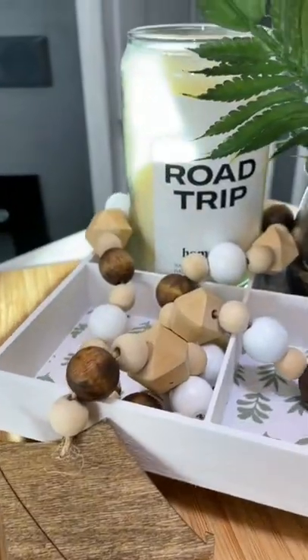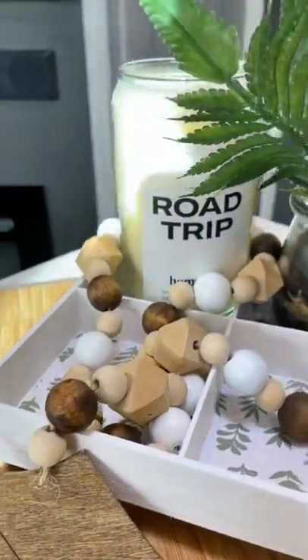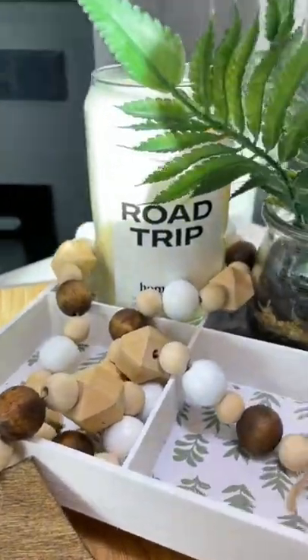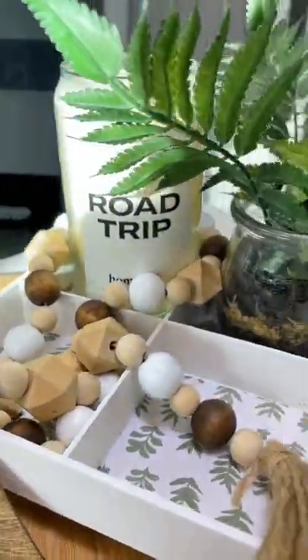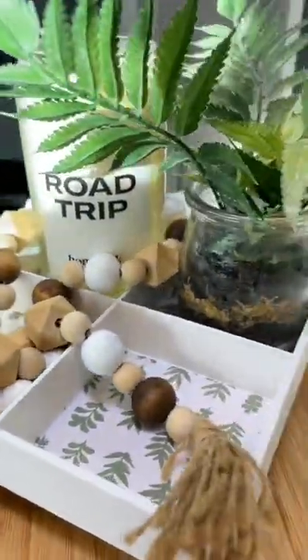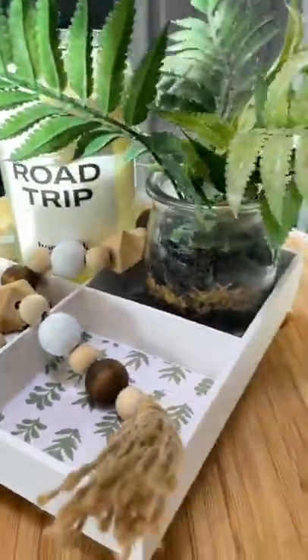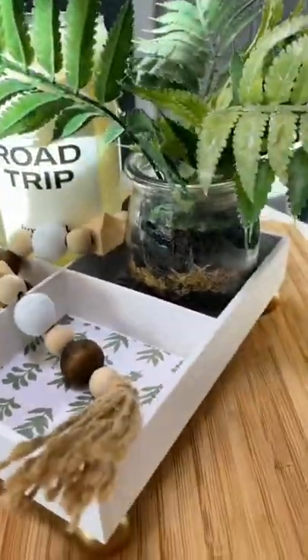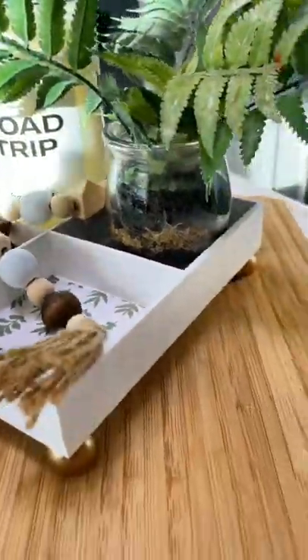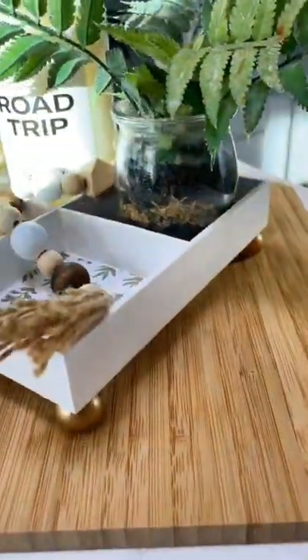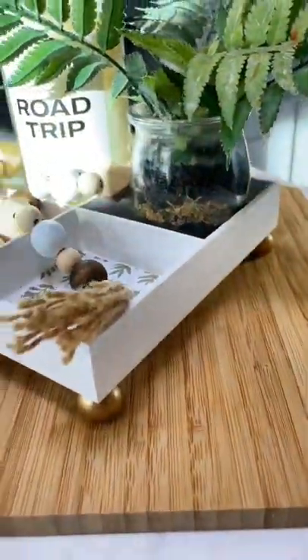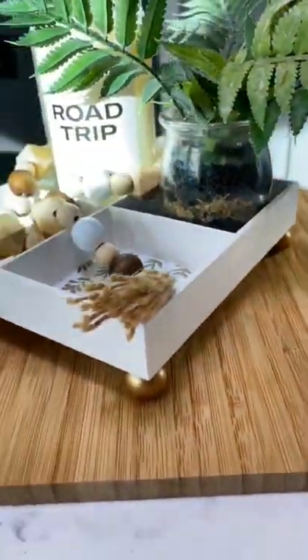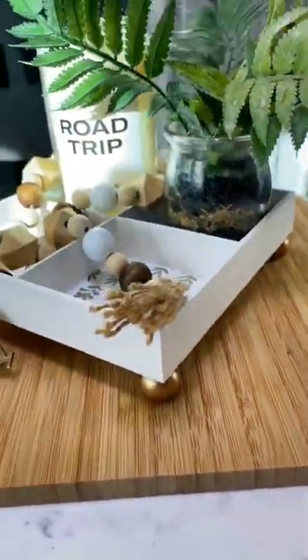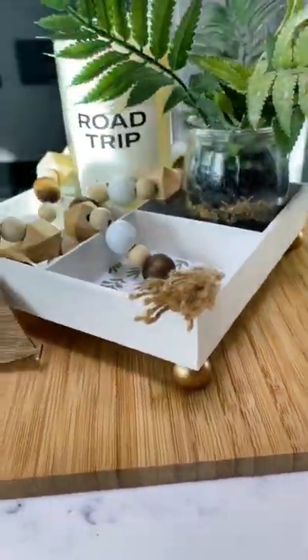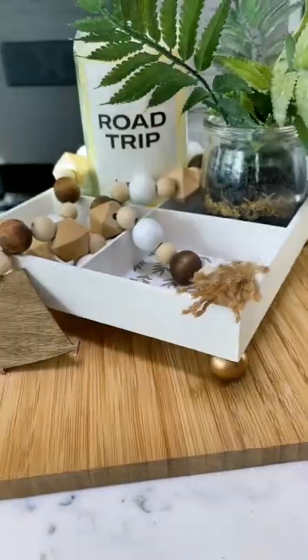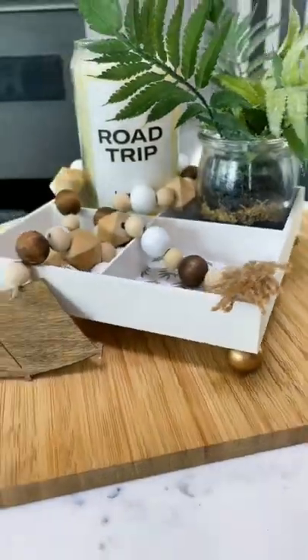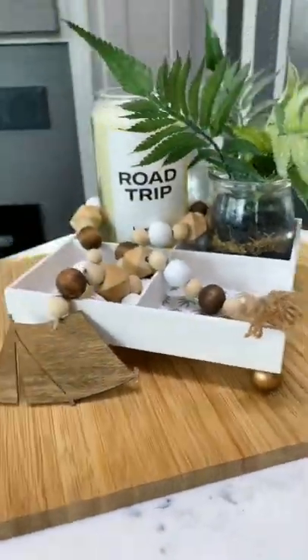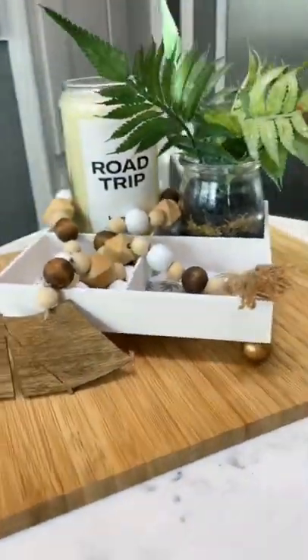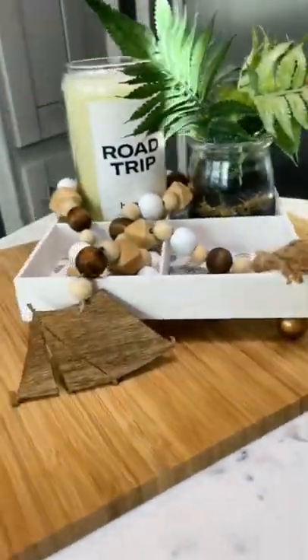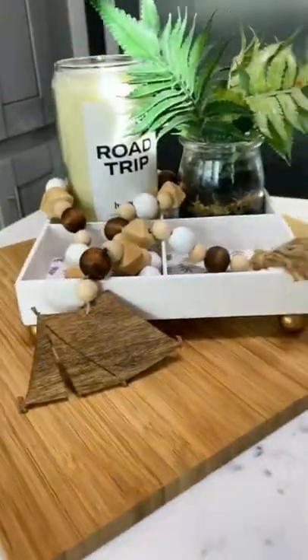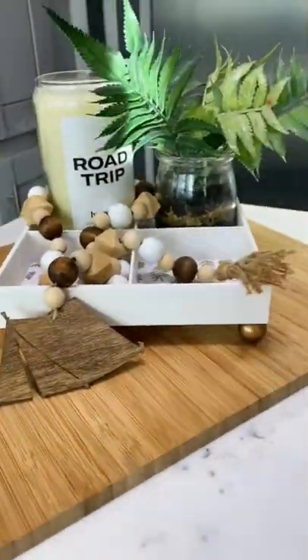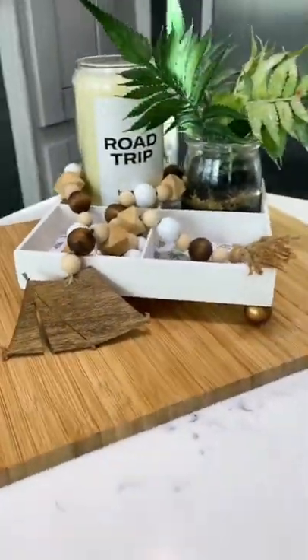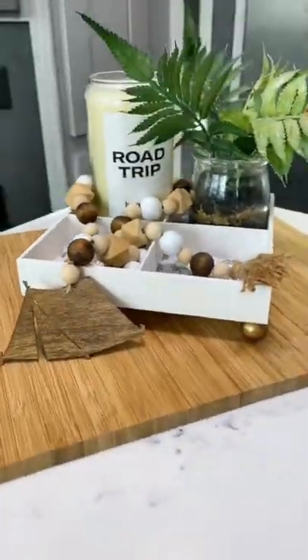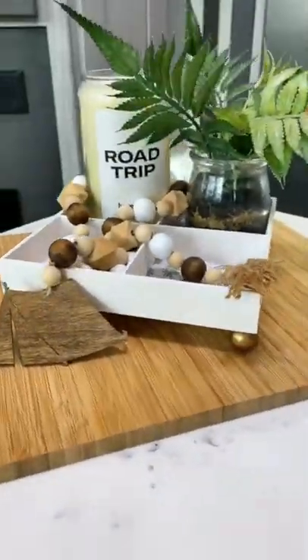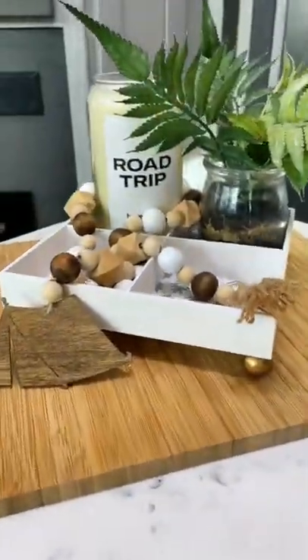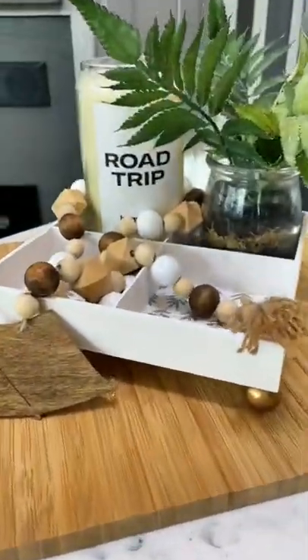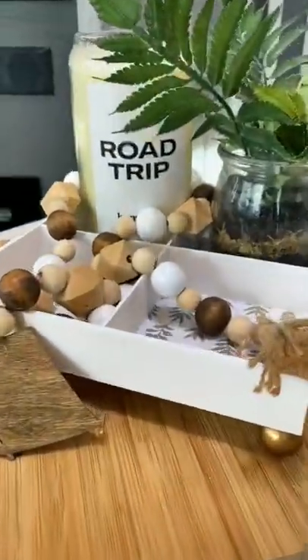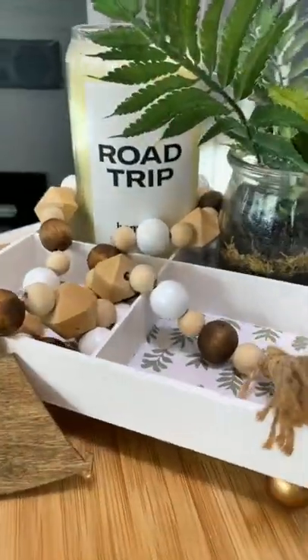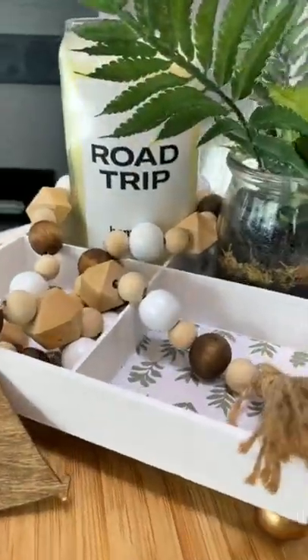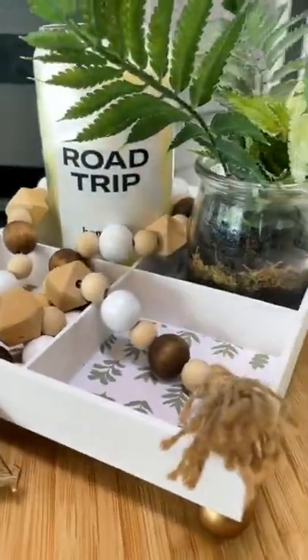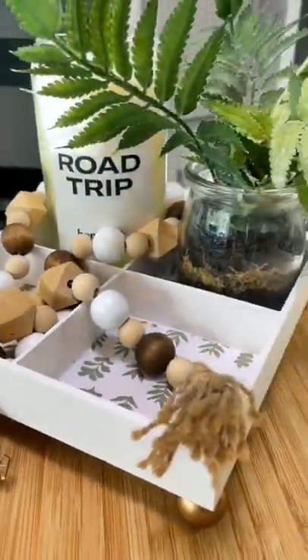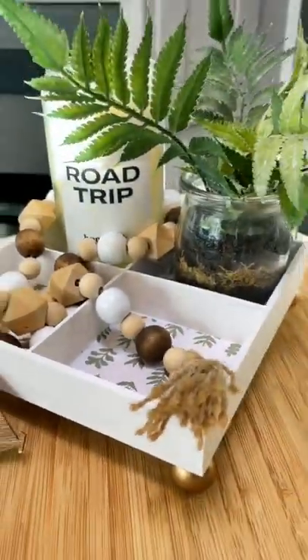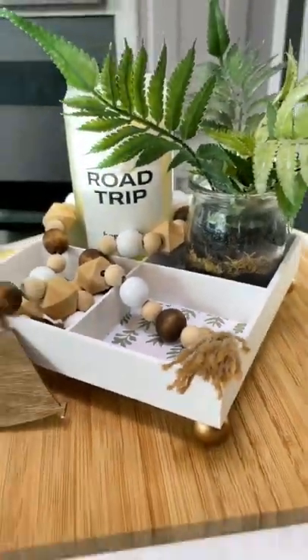I'm using mine as a decor tray, but these would be great for organizing things in your desk, bathroom, etc. Follow for more DIY!